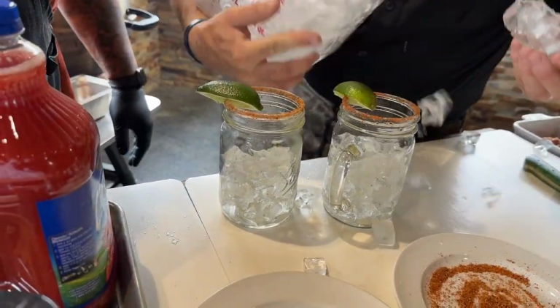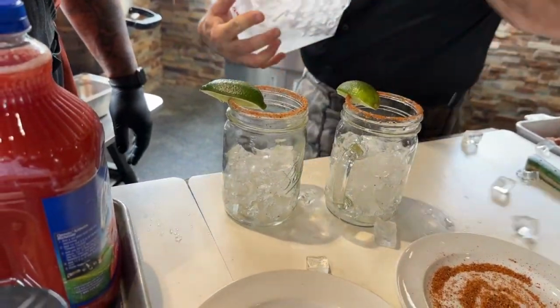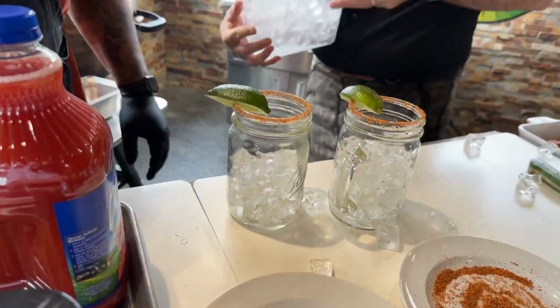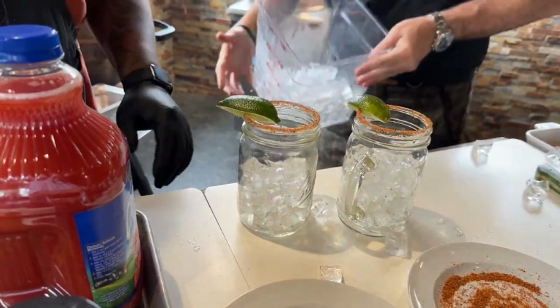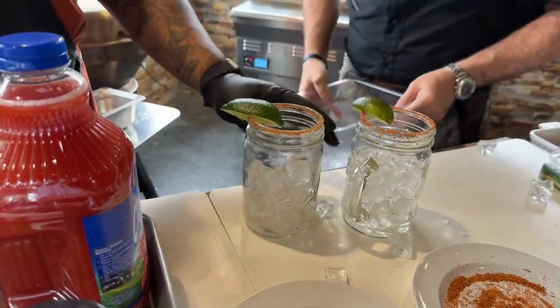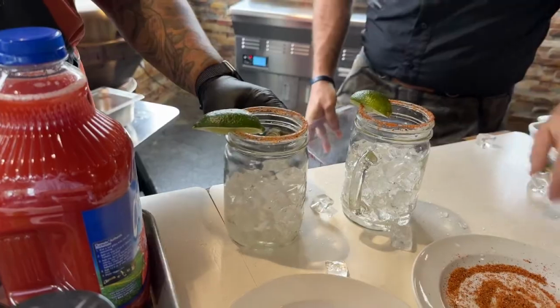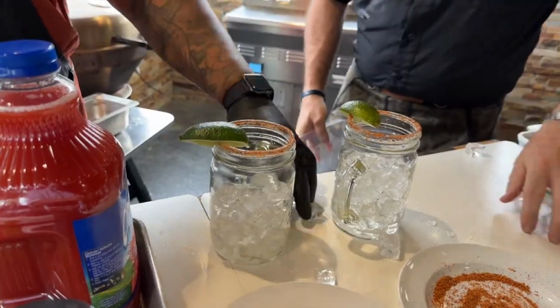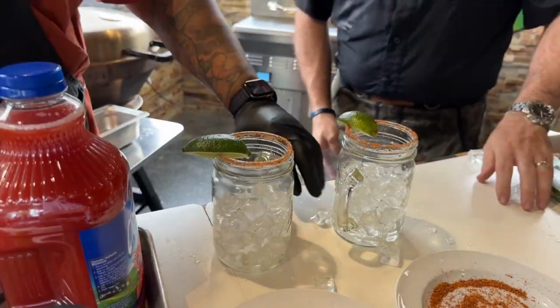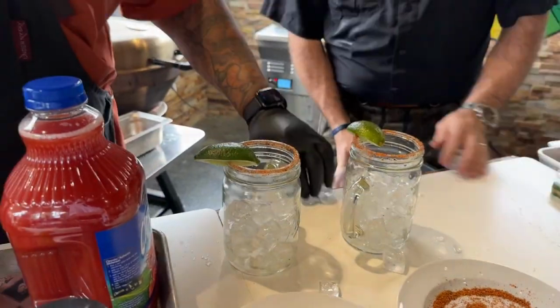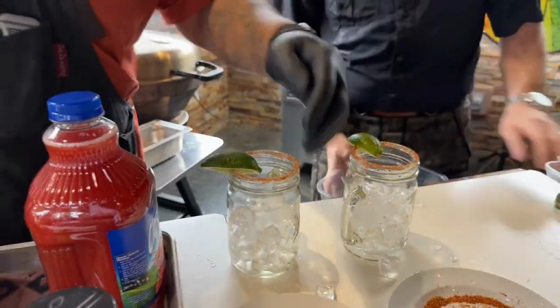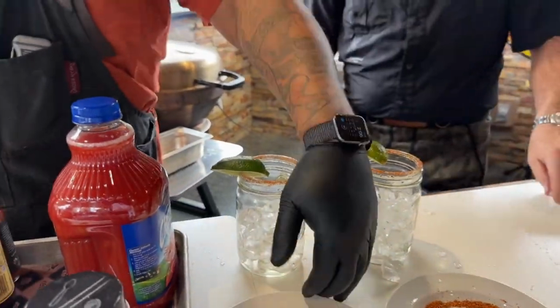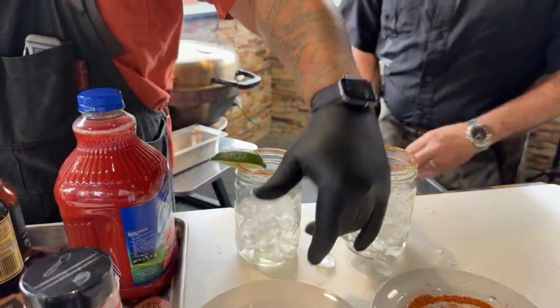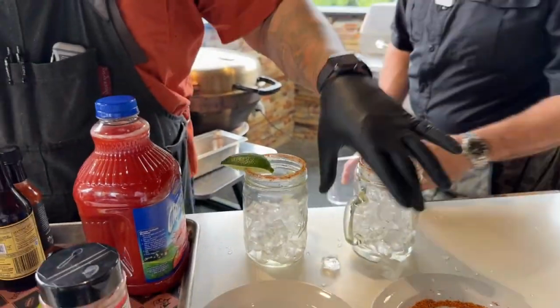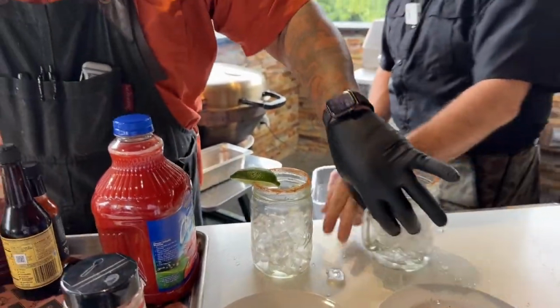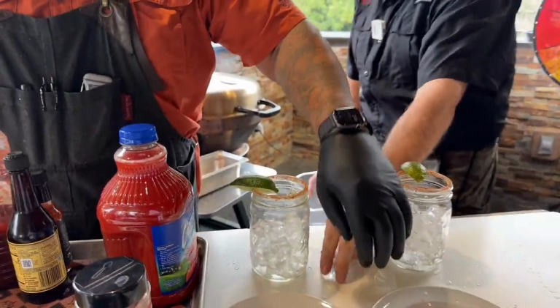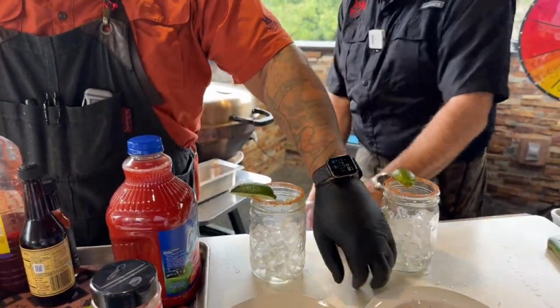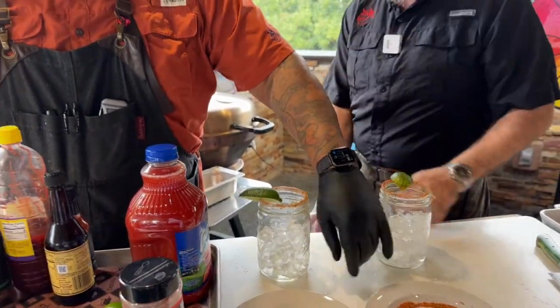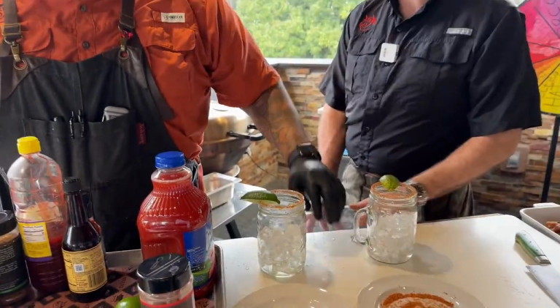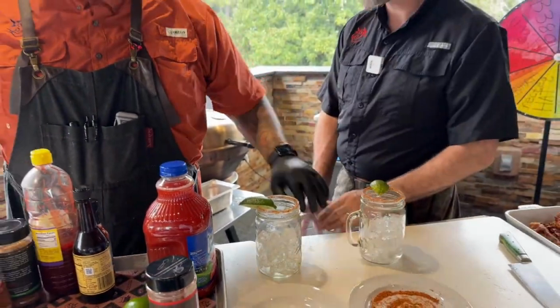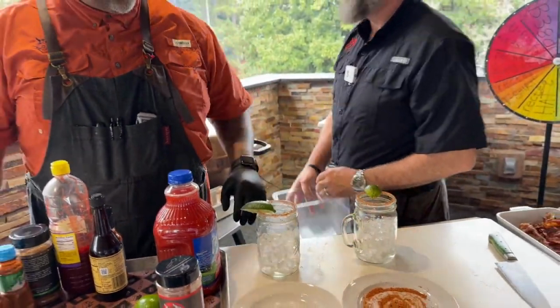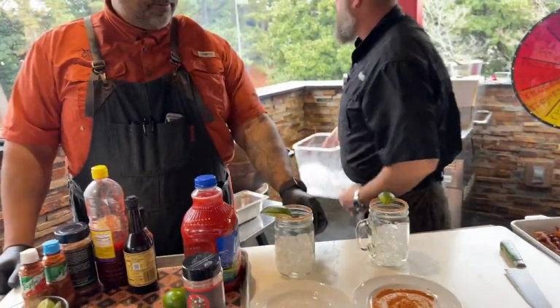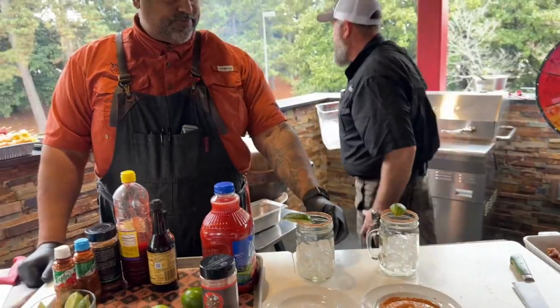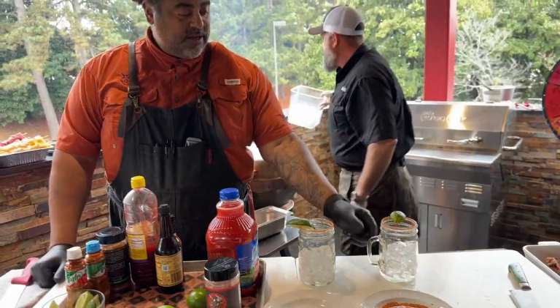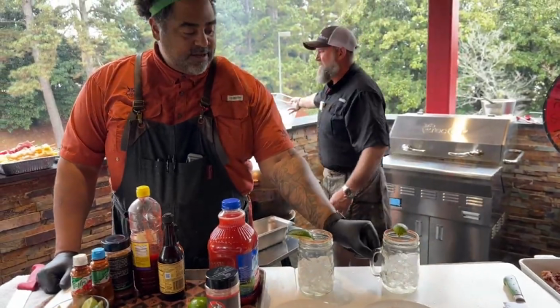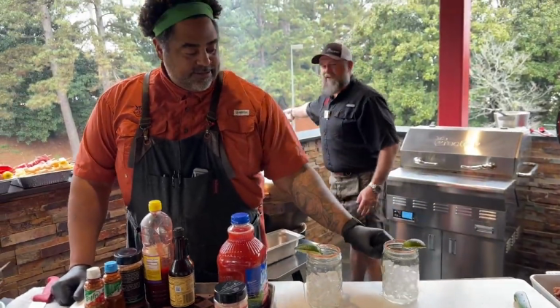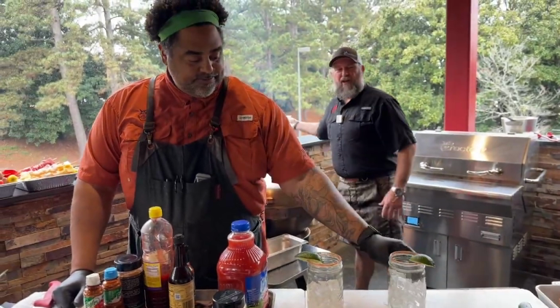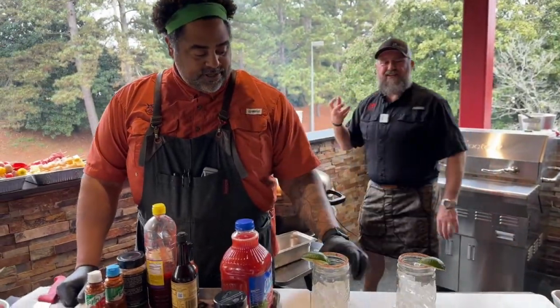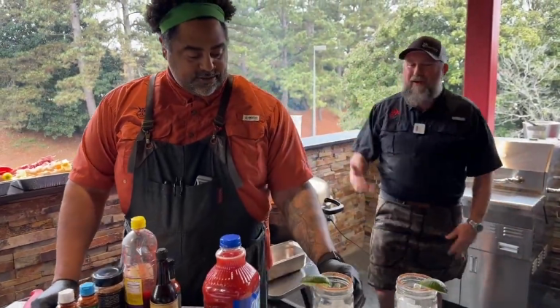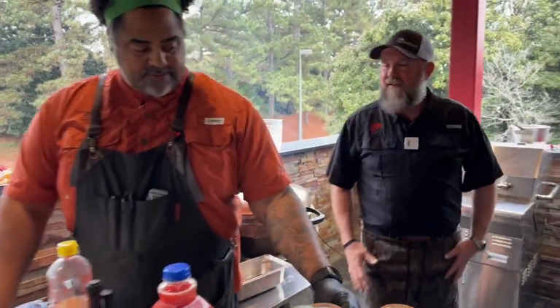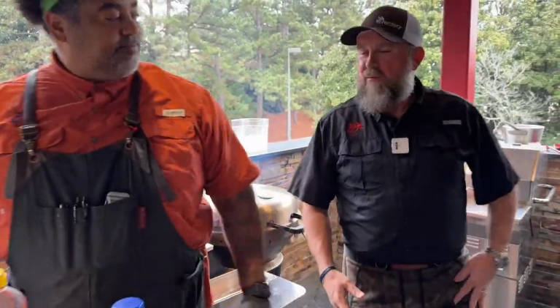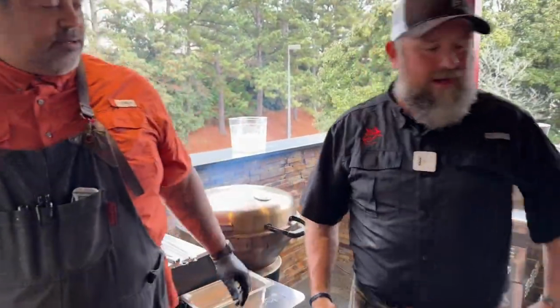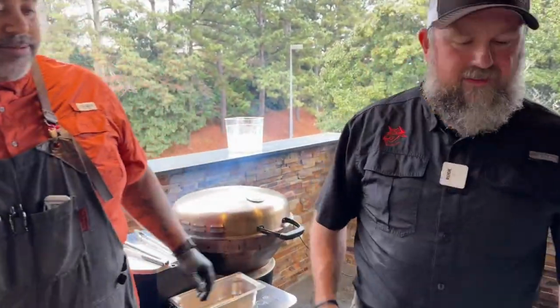So we've got our glasses rimmed with some Ron's Screamin' Pig Rub. That Screamin' Pig Rub is going to give us a nice little bite when we get into this.